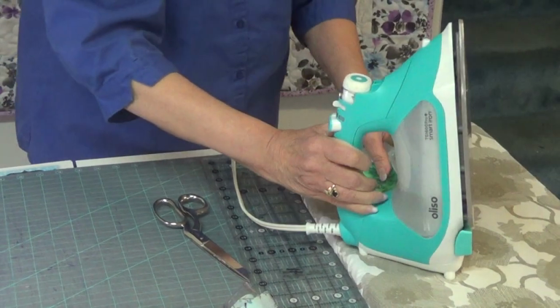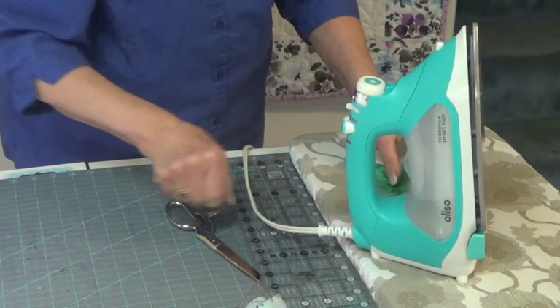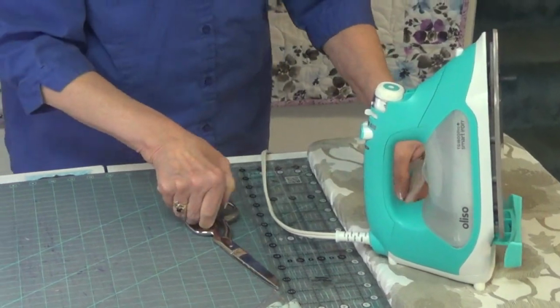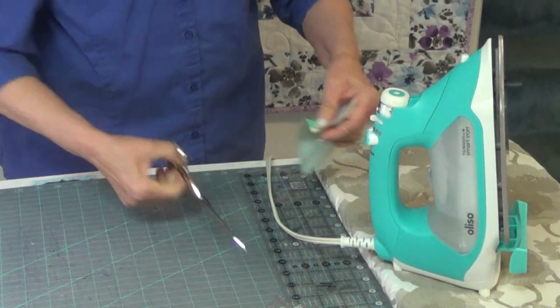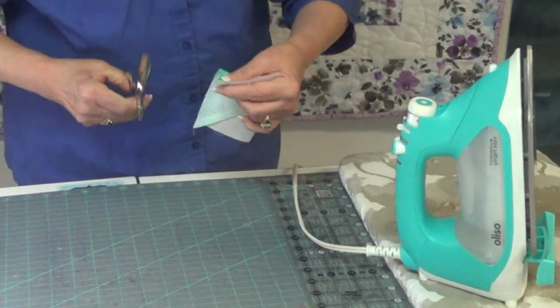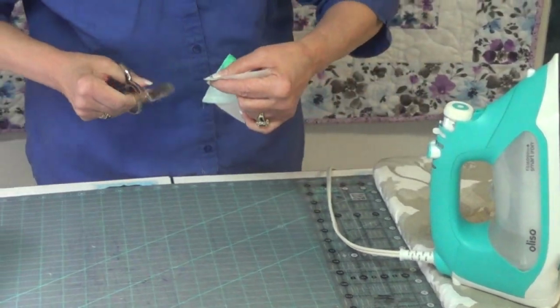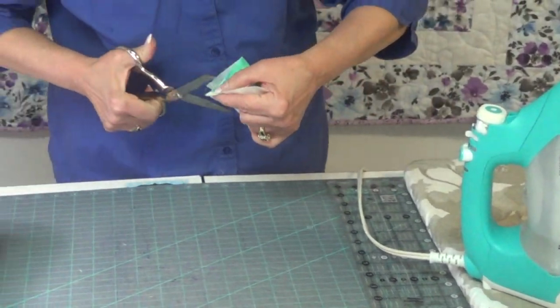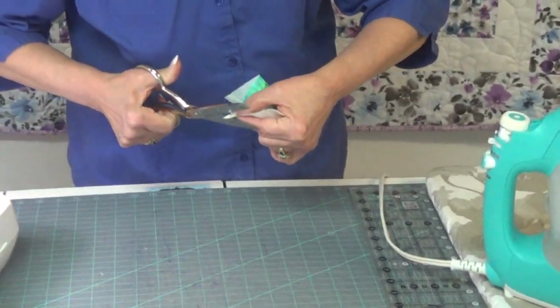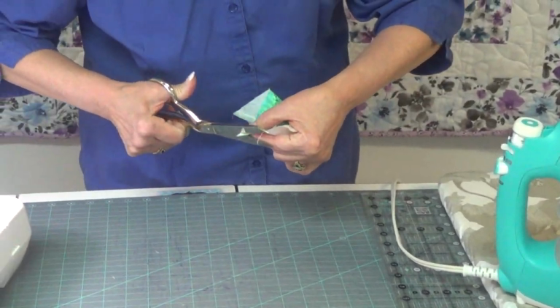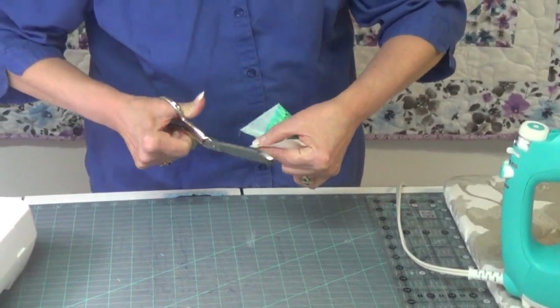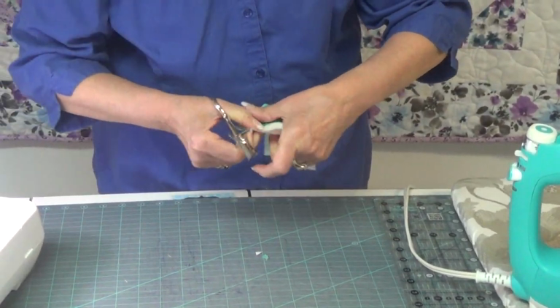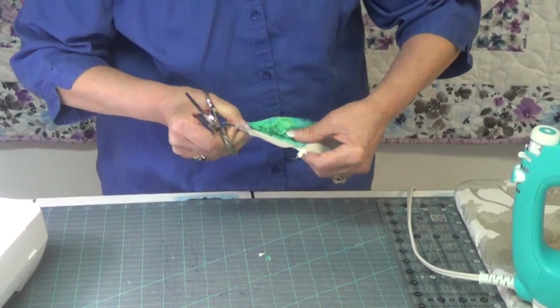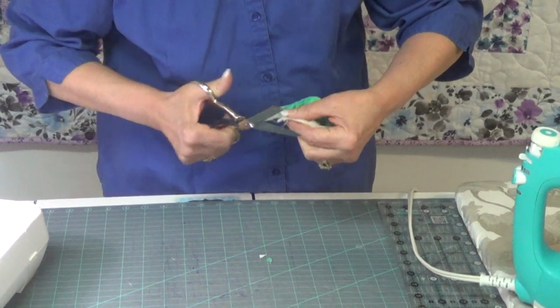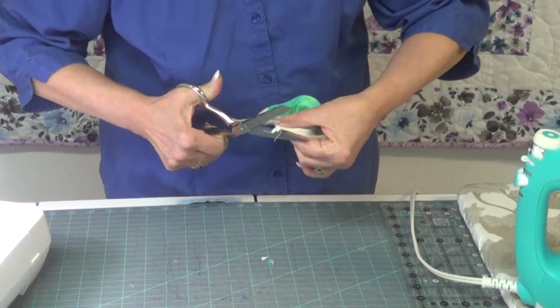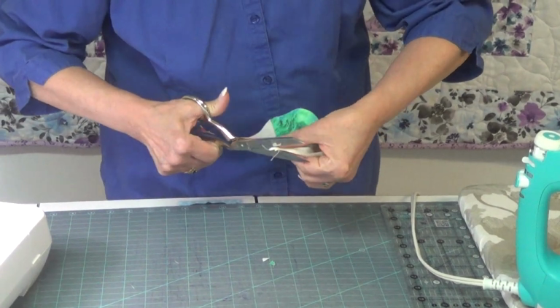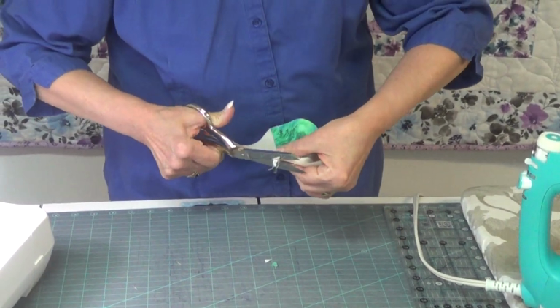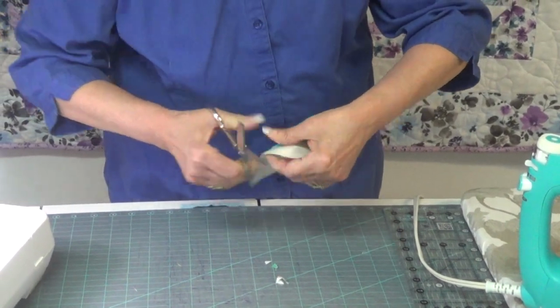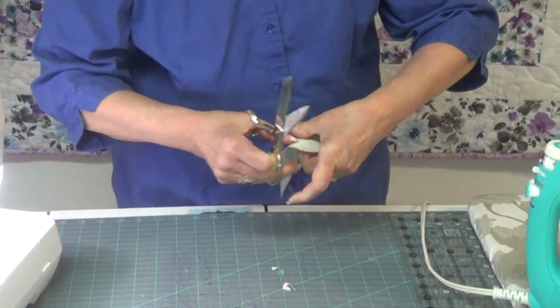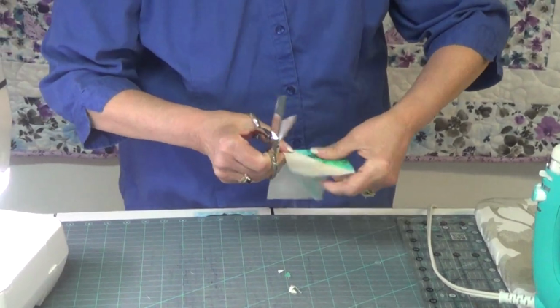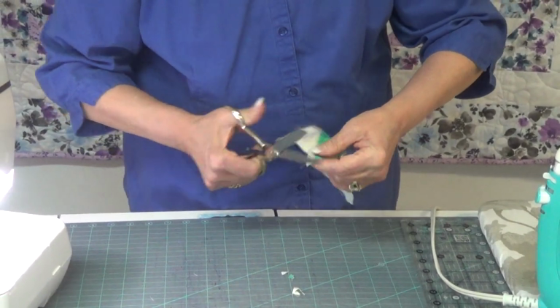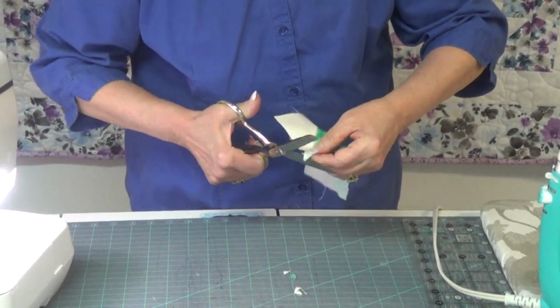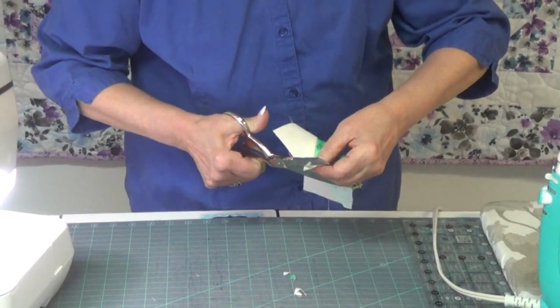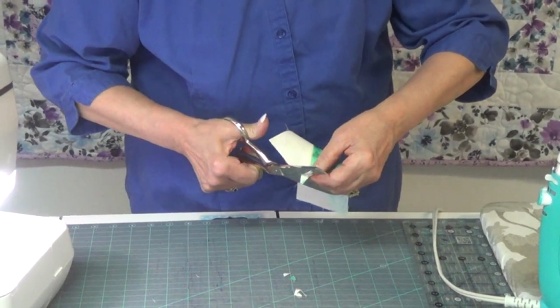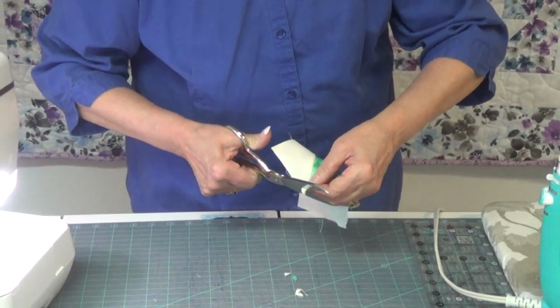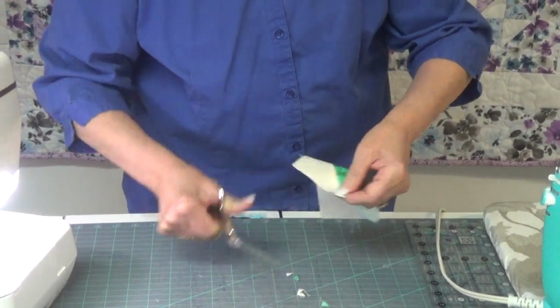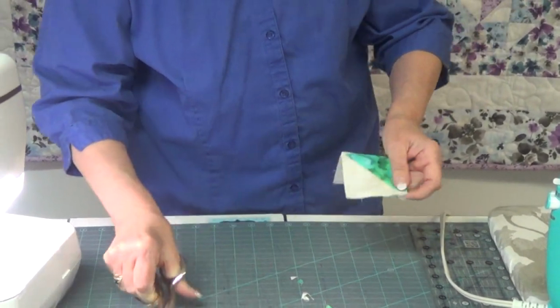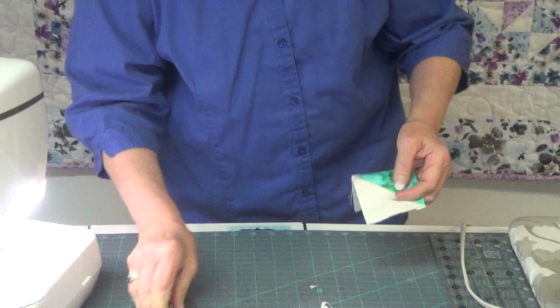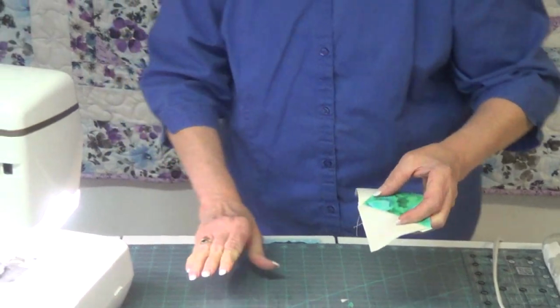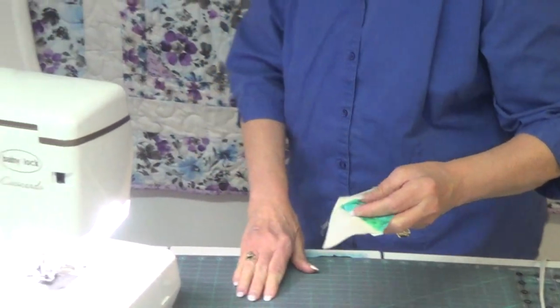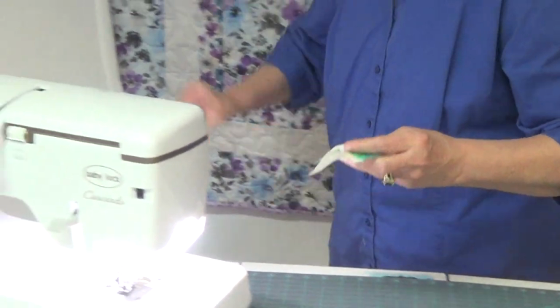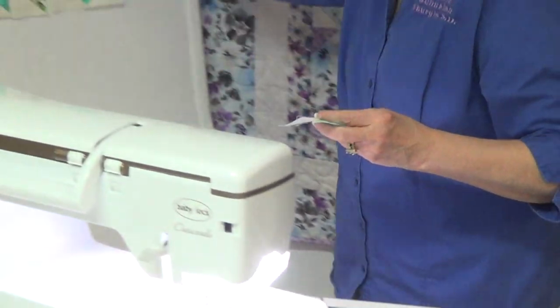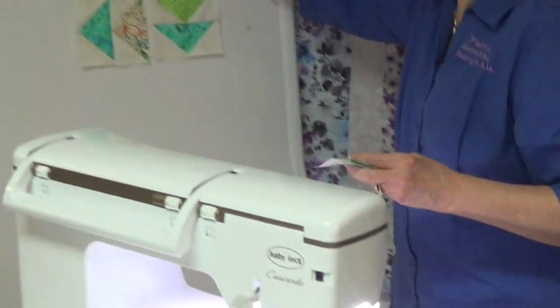And then we're going to clip off our dog ears real quick. And then when we sew our geese together — let me grab one.